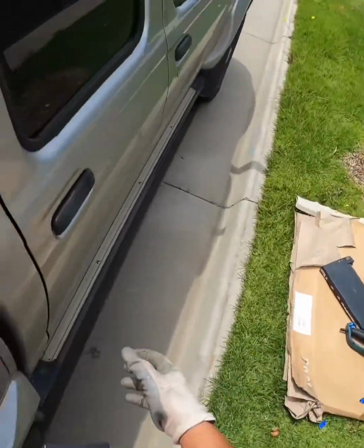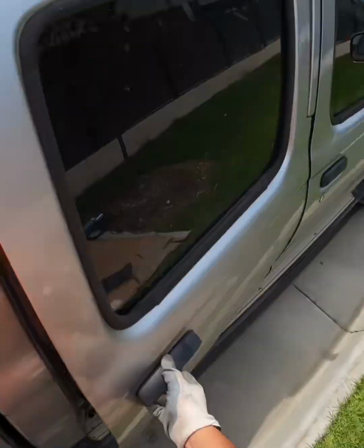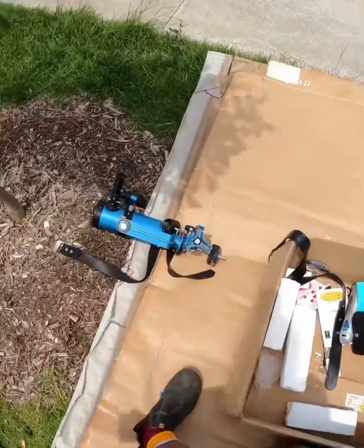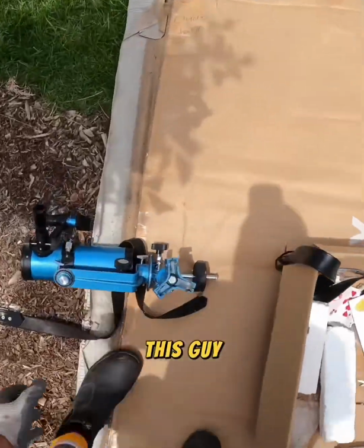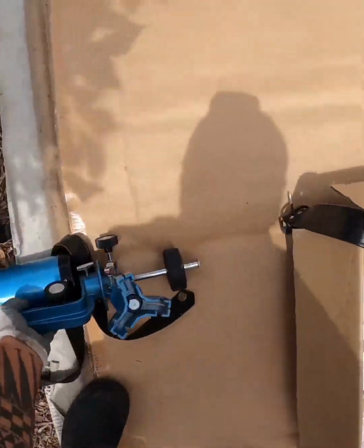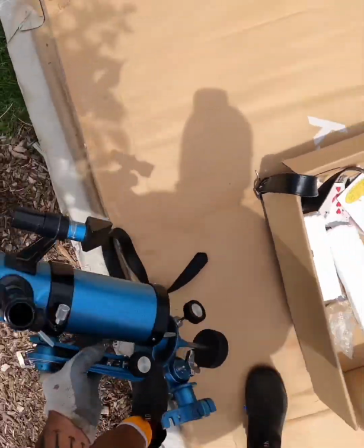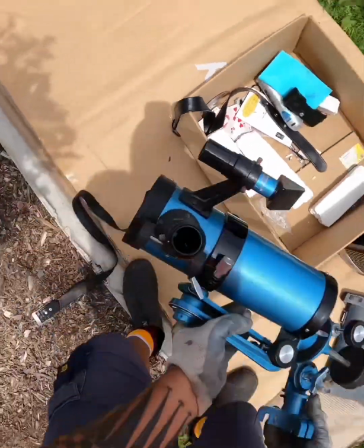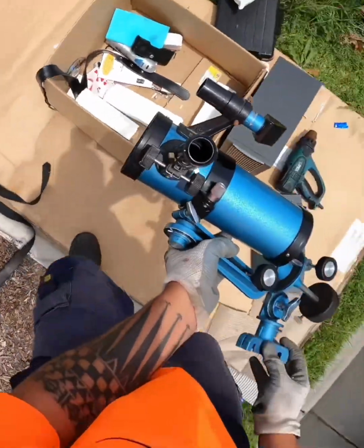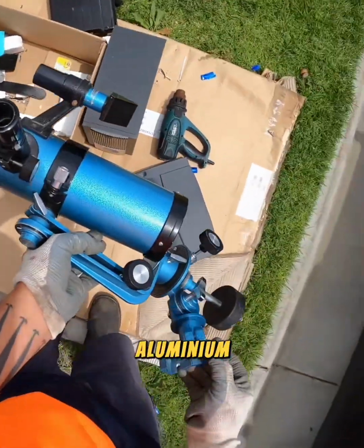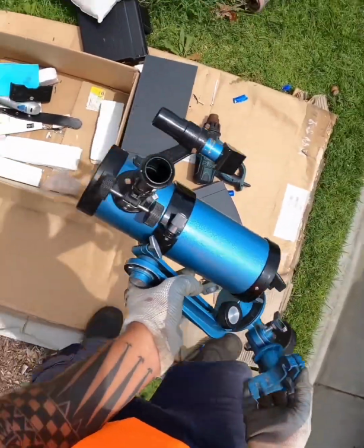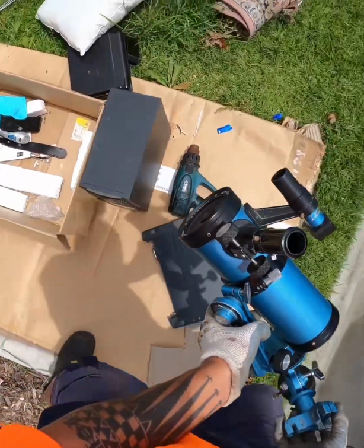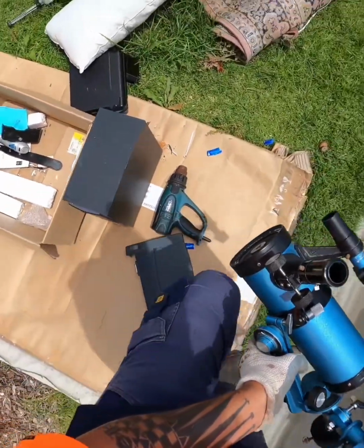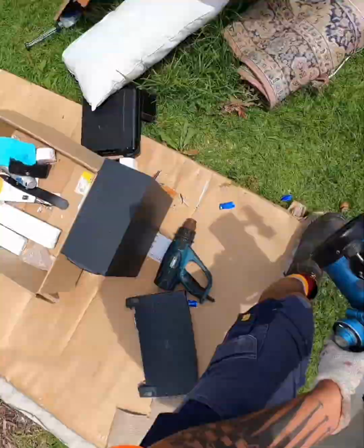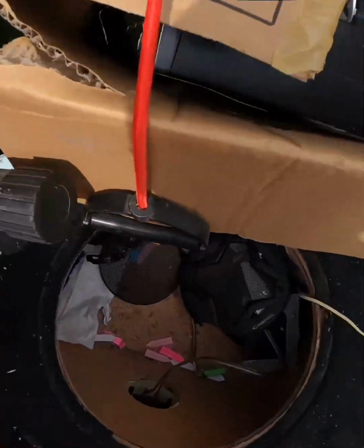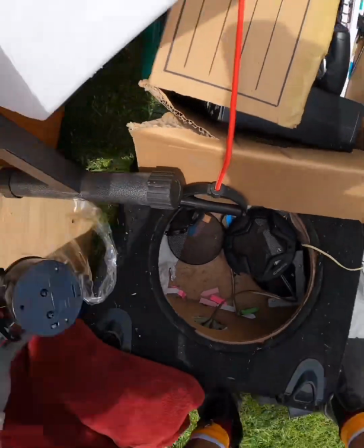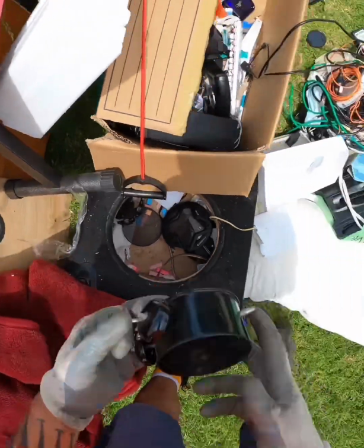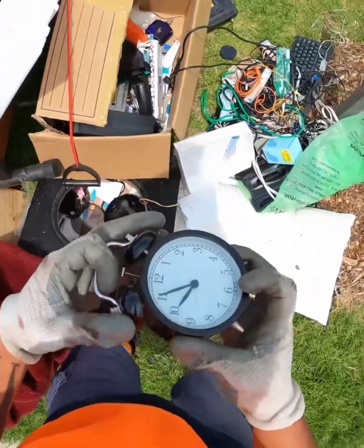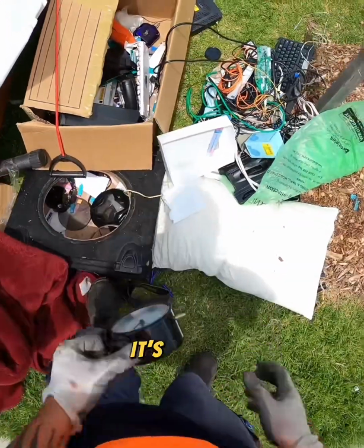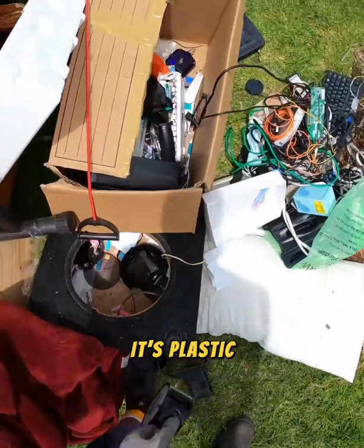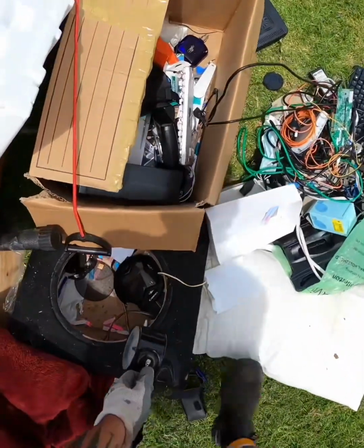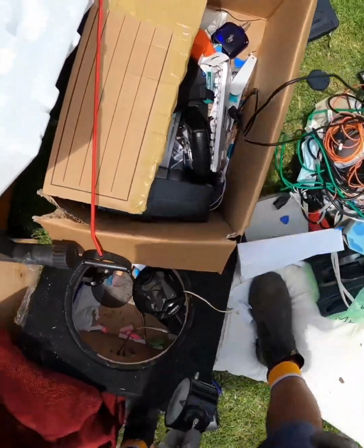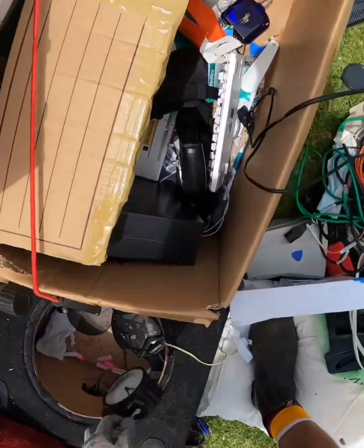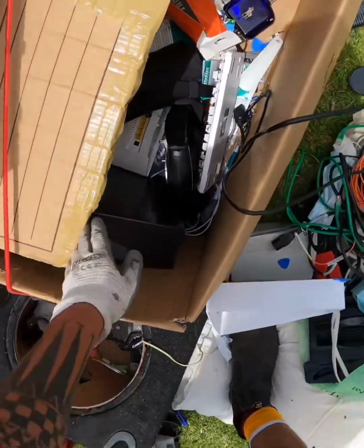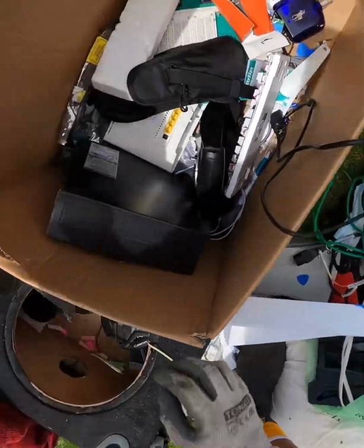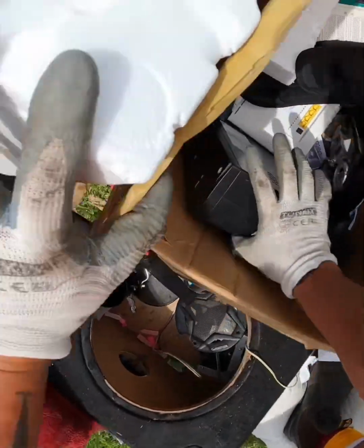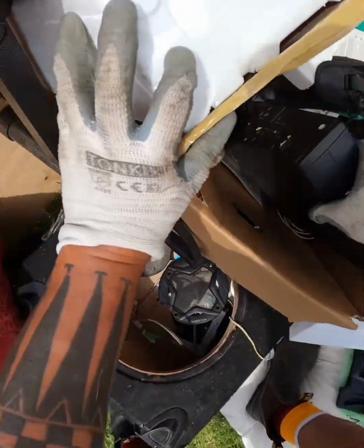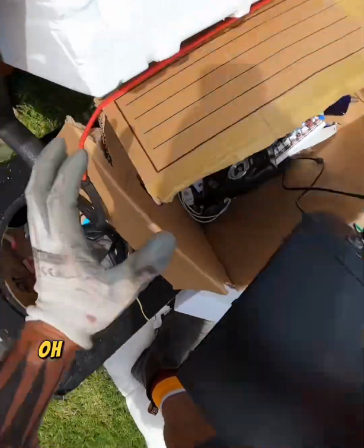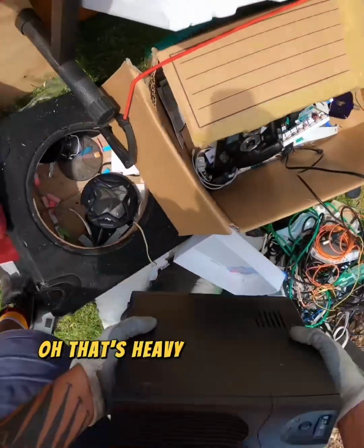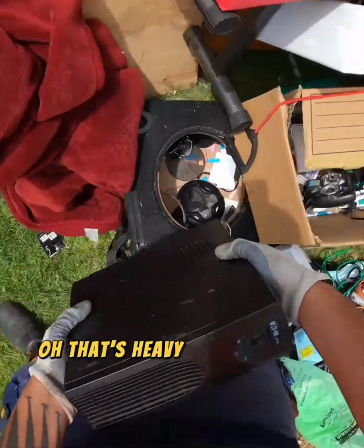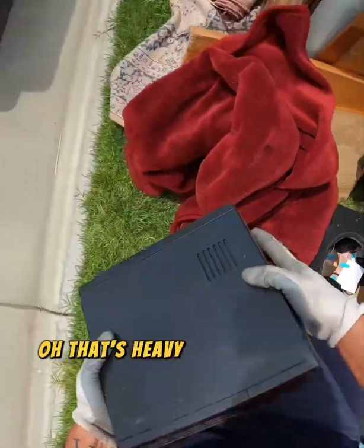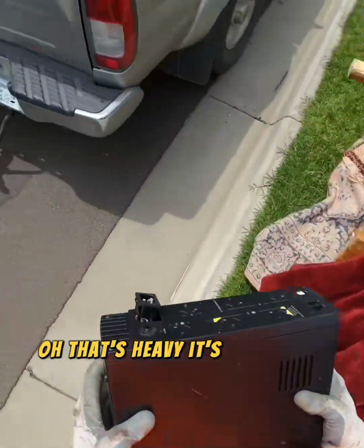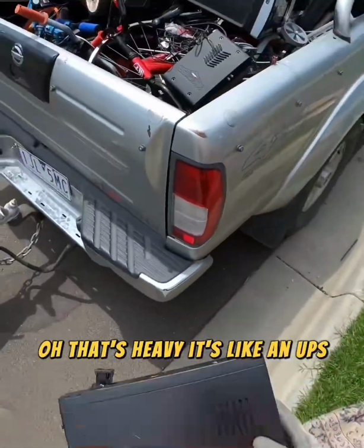Oh, this guy. Aluminium. Oh, it's some plastic. Oh, that's heavy. Looks like a UPS.